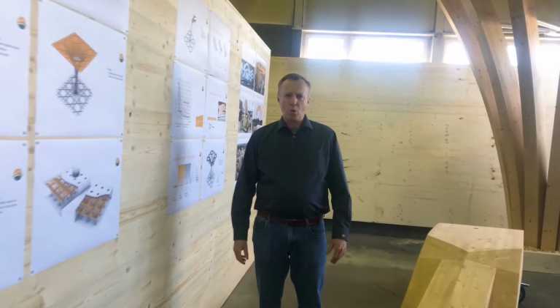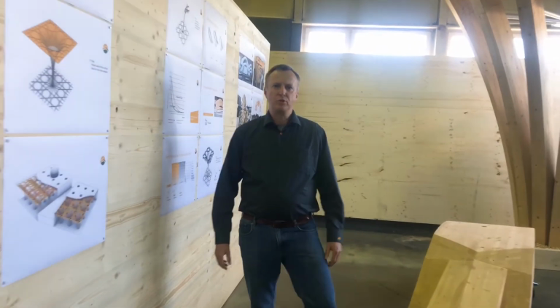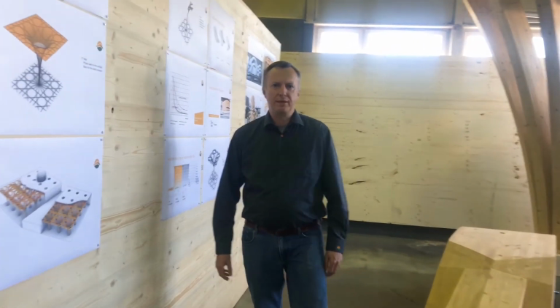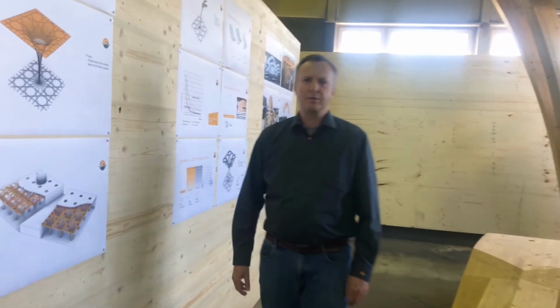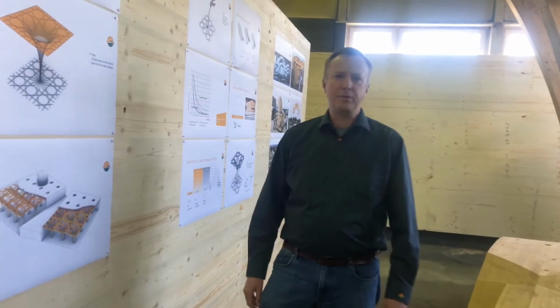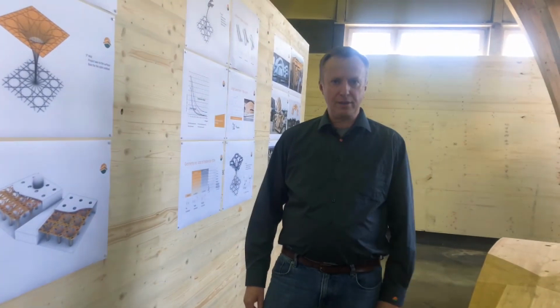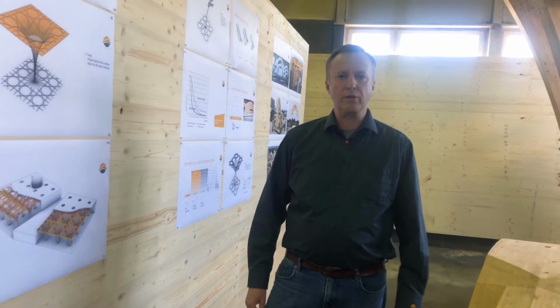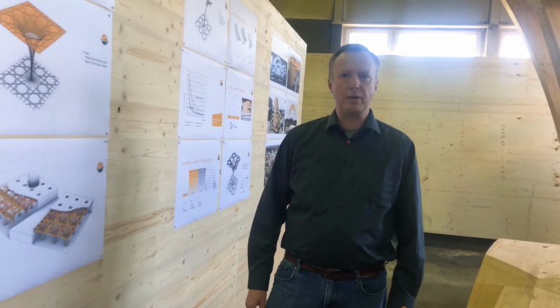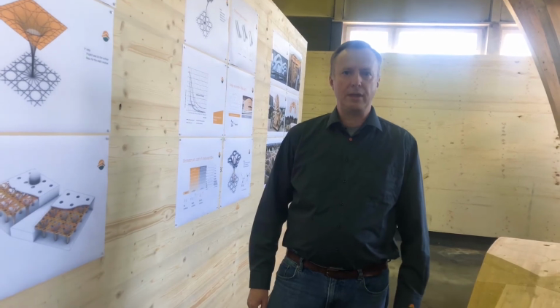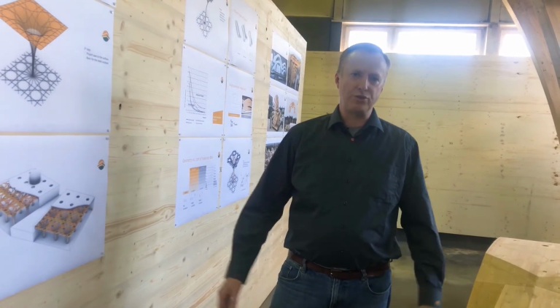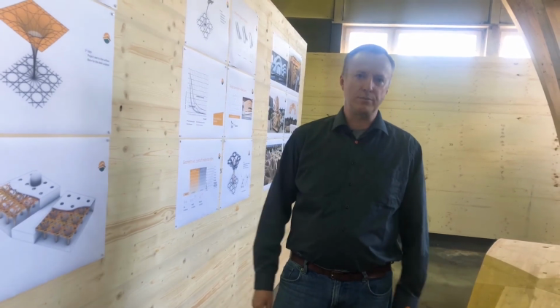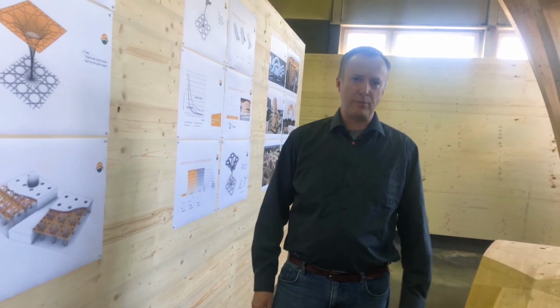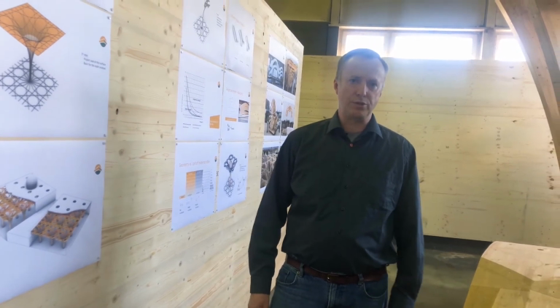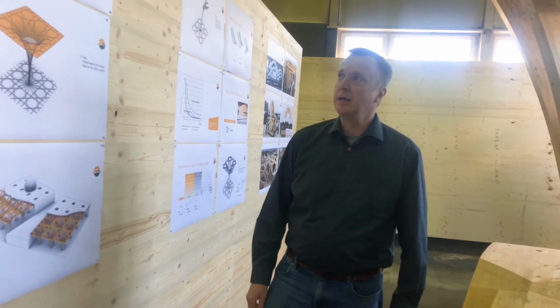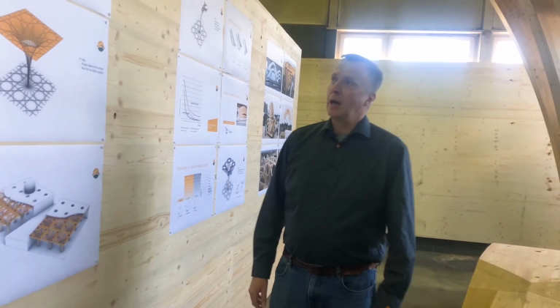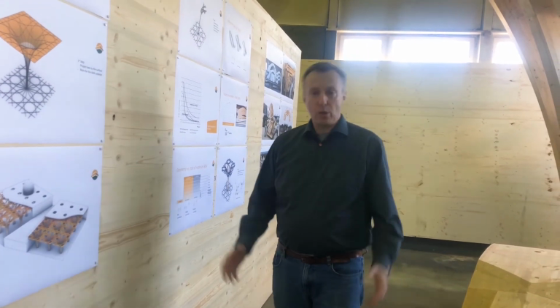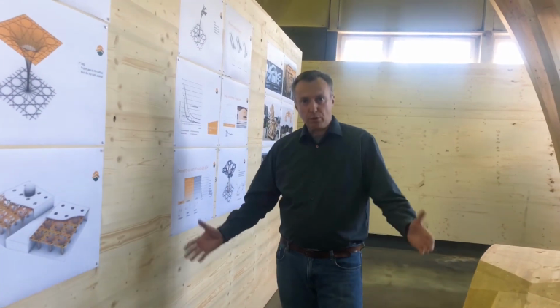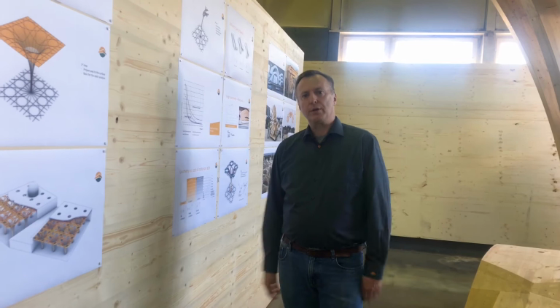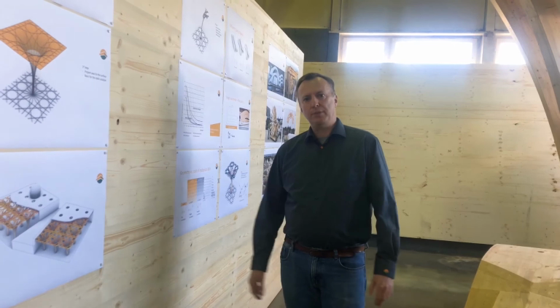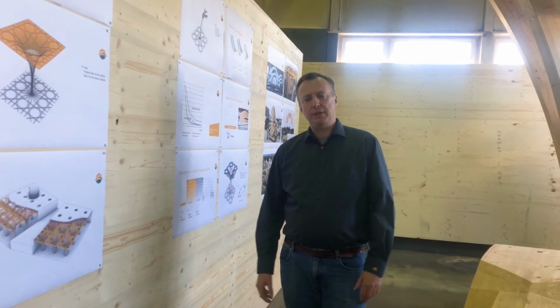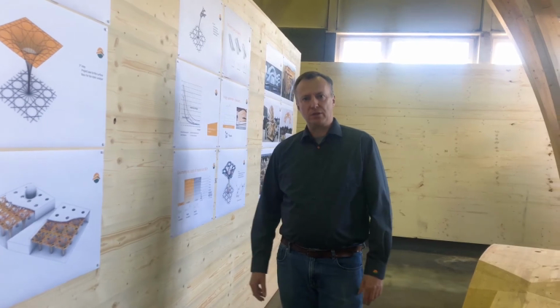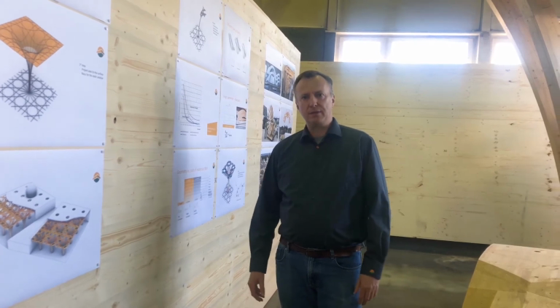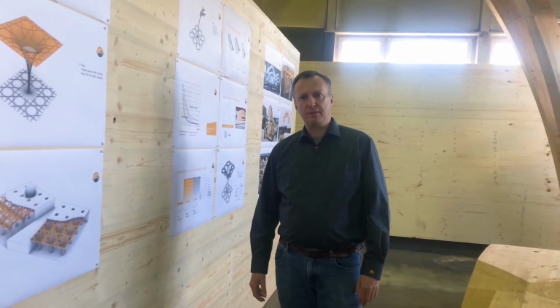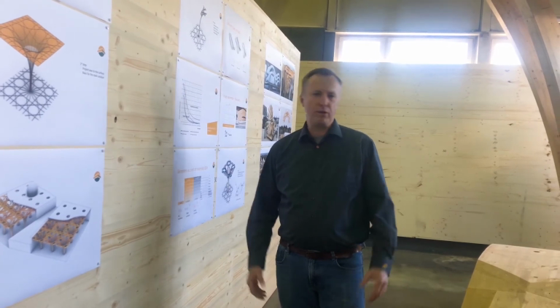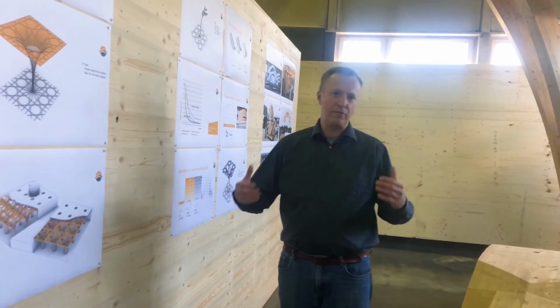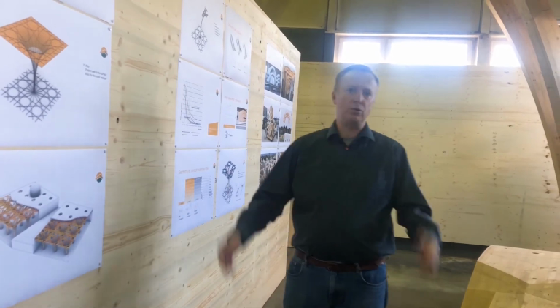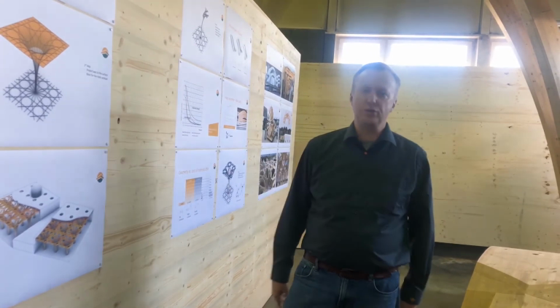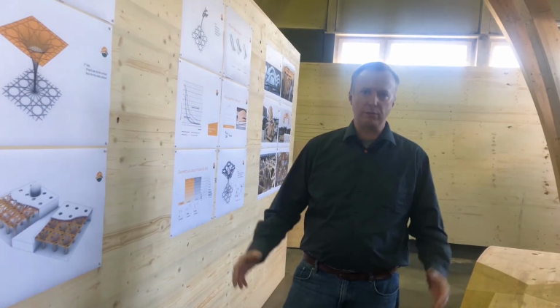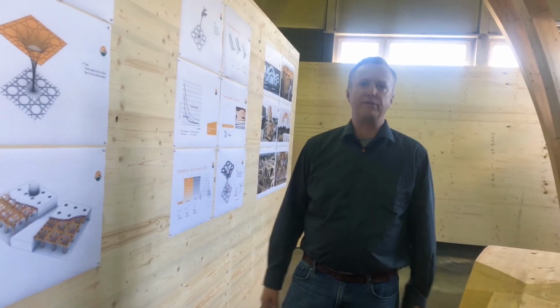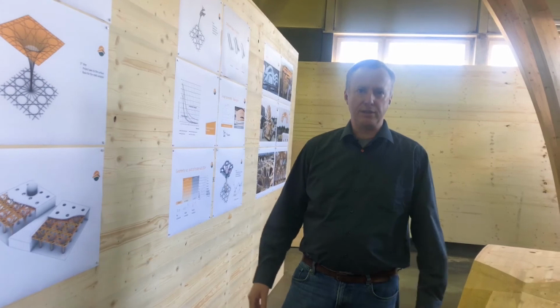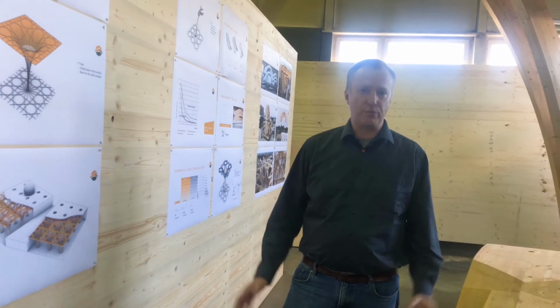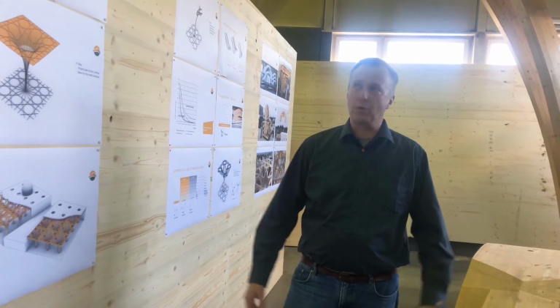Welcome to my keynote. I'm Kai Streeck, working for Blumer Lehmann. We had the chance to build the Cambridge Mosque. We are a woodworking company in Gosau, Switzerland, with a very old tradition of 145 years of woodworking.